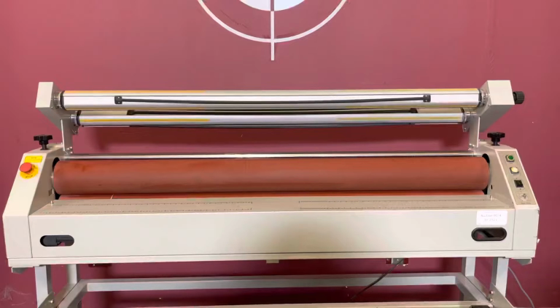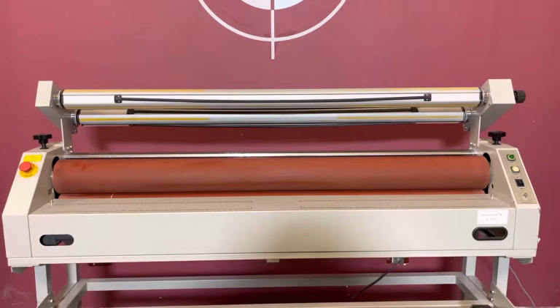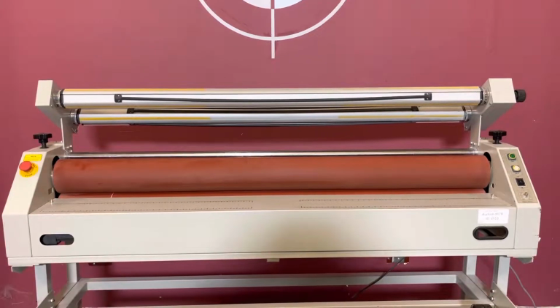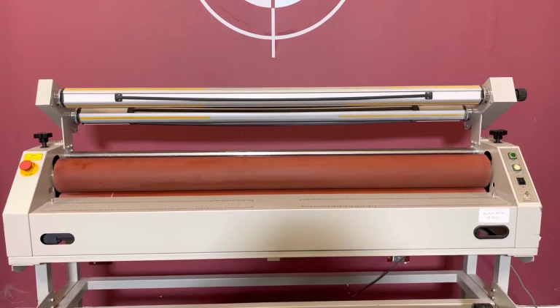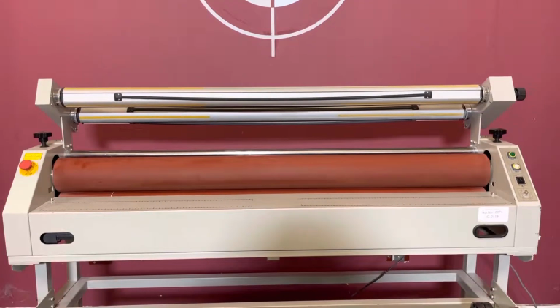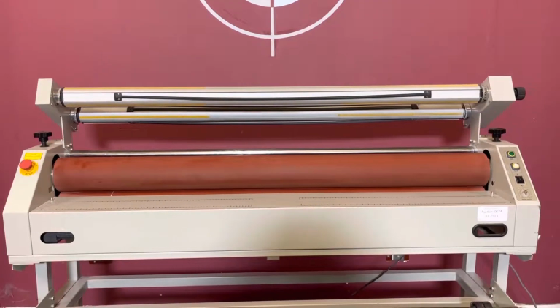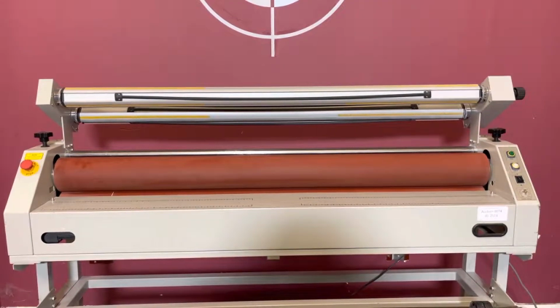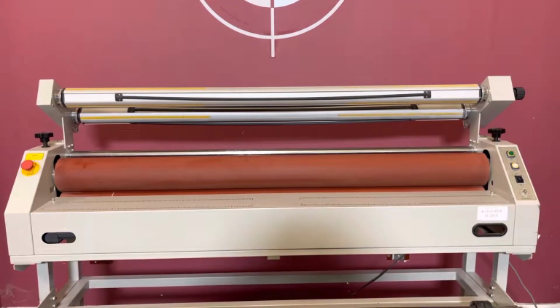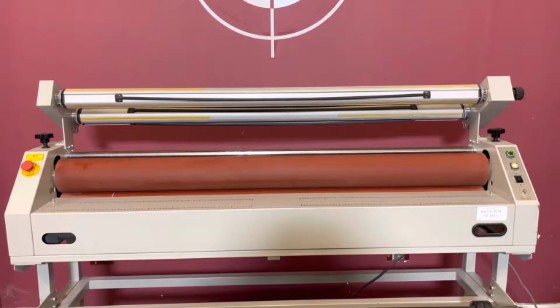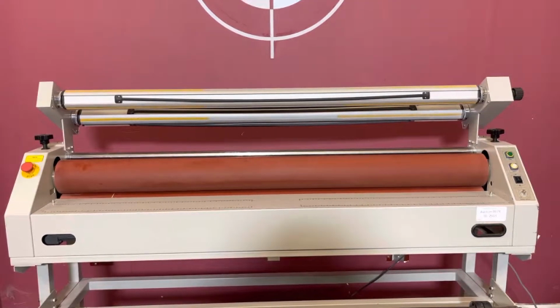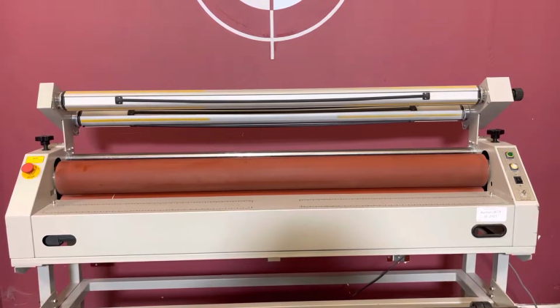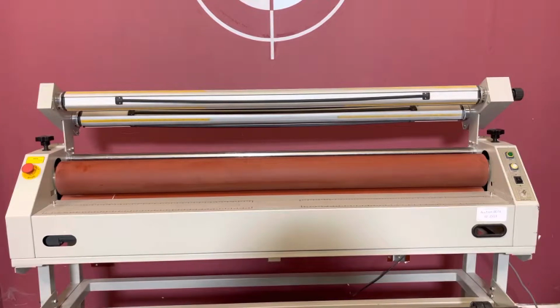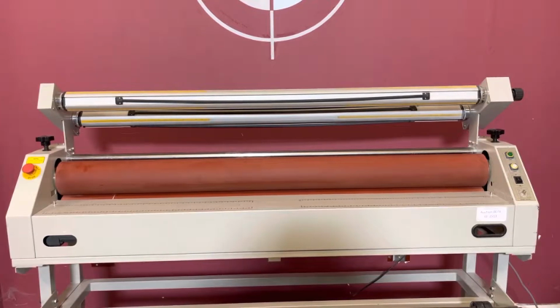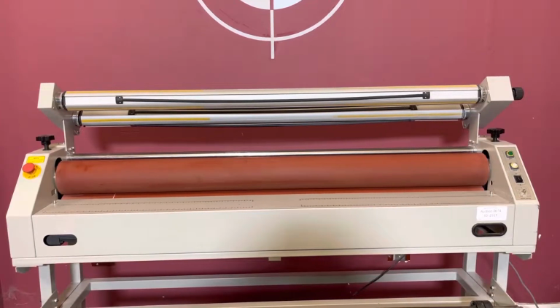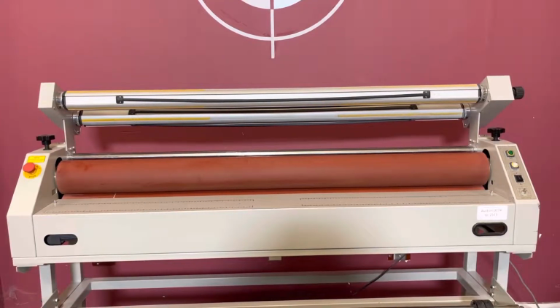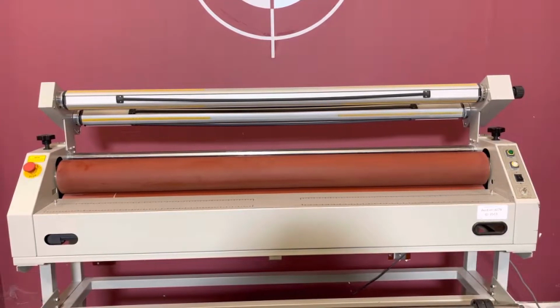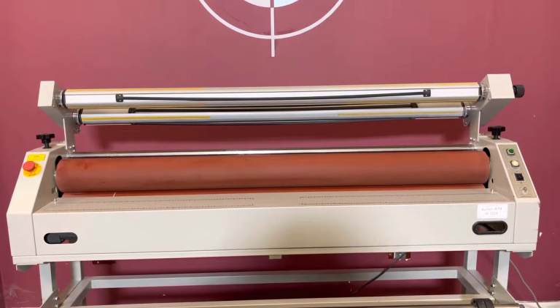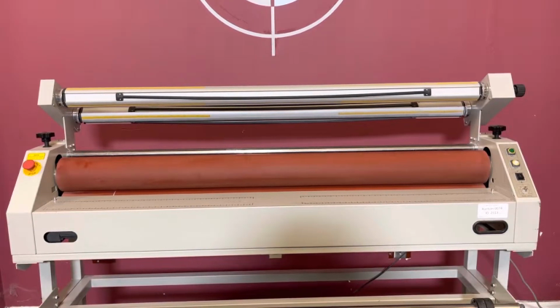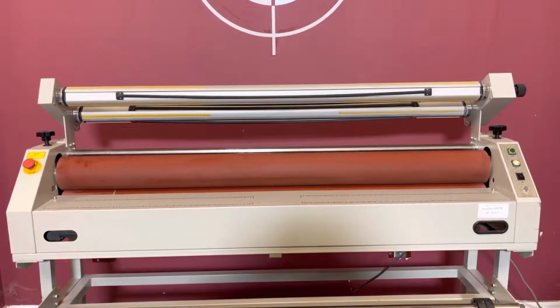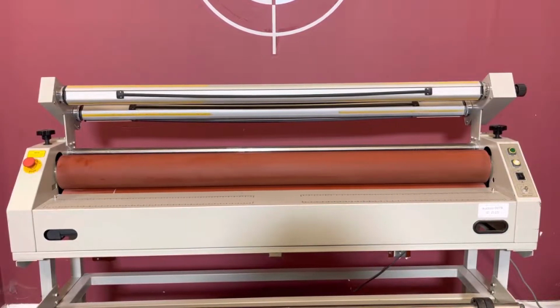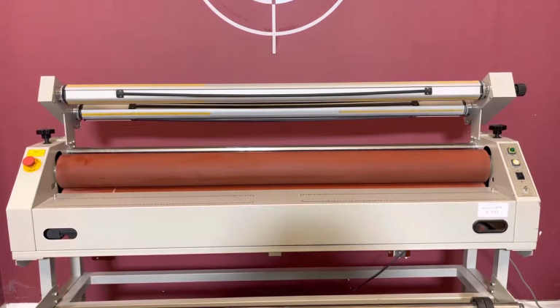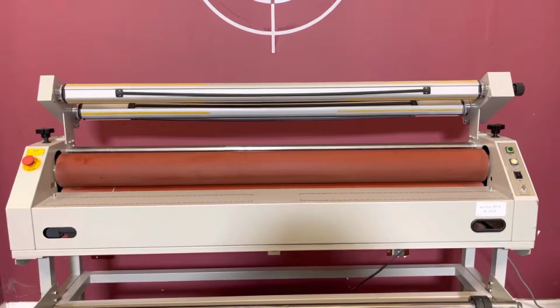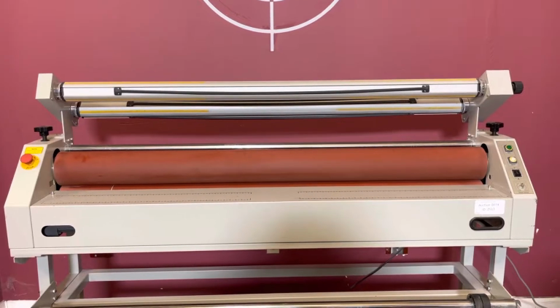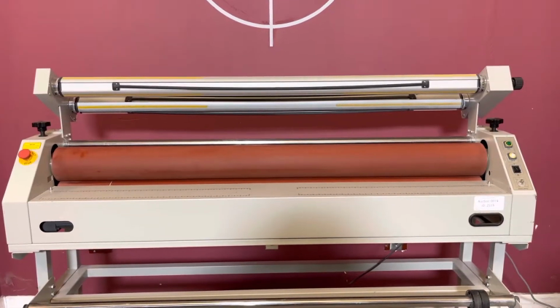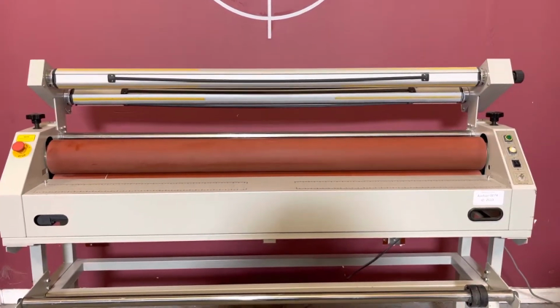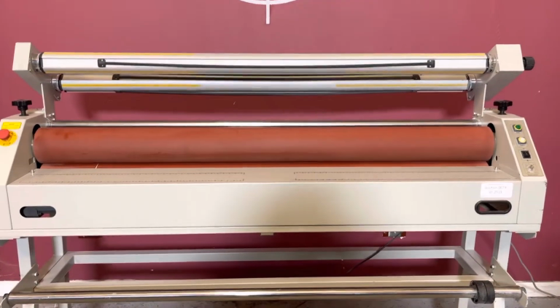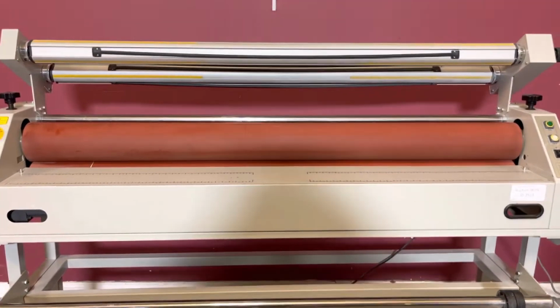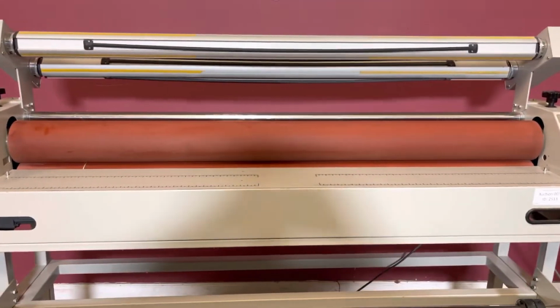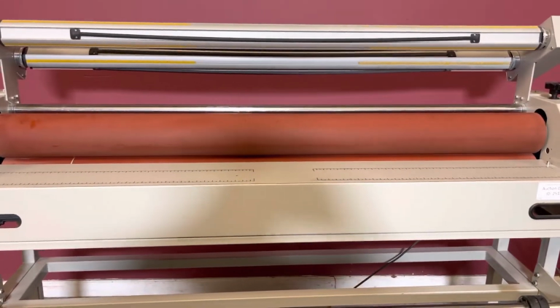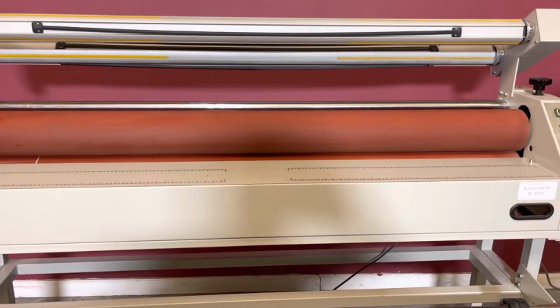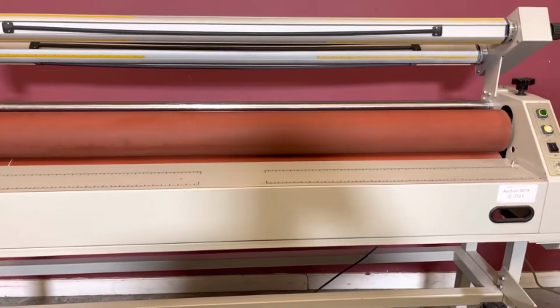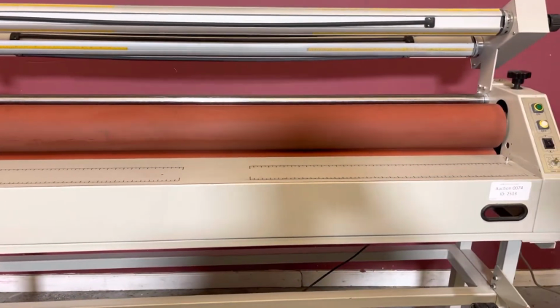Up for auction is a cold laminator. It's gone through minimal inspection, but we are going to show you that it is in fact turning on and operating. For any future items, please click on that subscribe and bell on the bottom right hand corner. The roller does measure 63 inches.